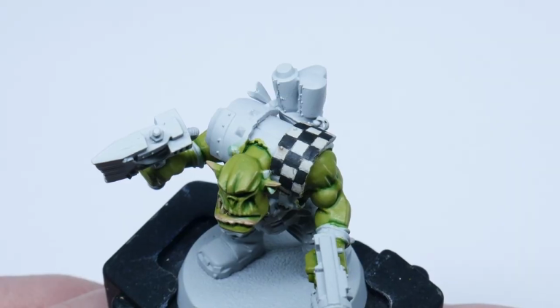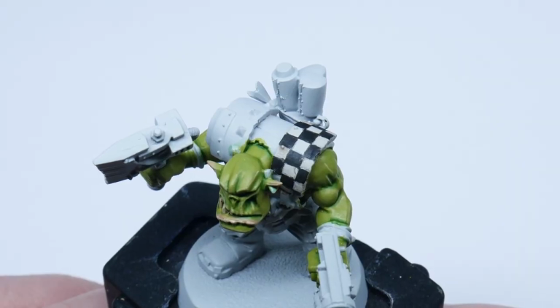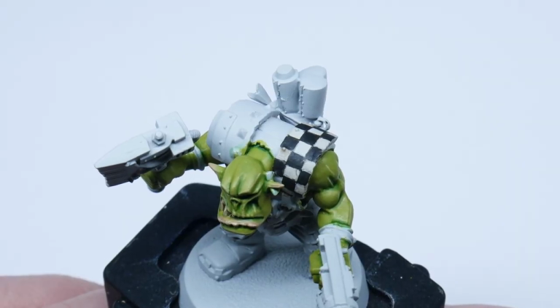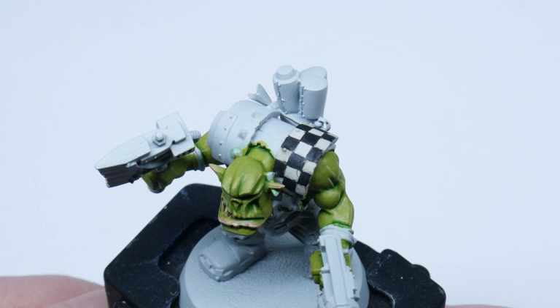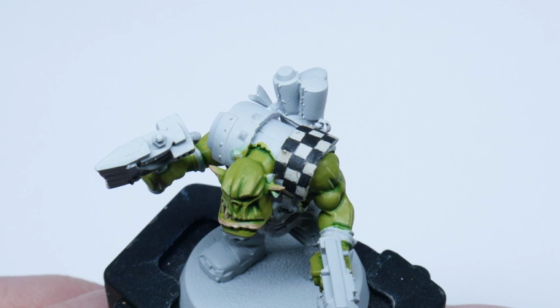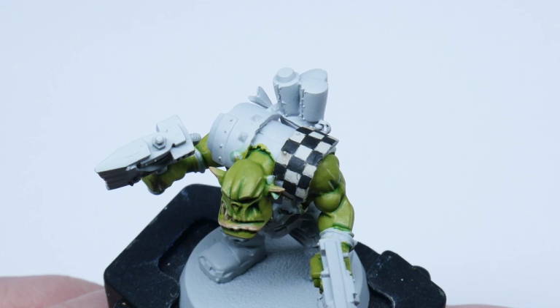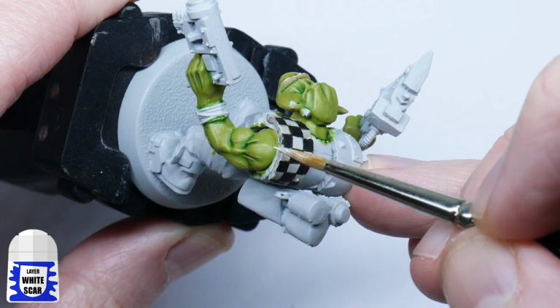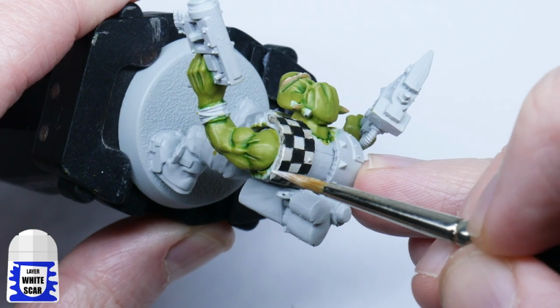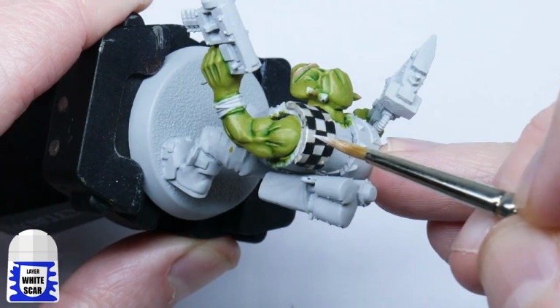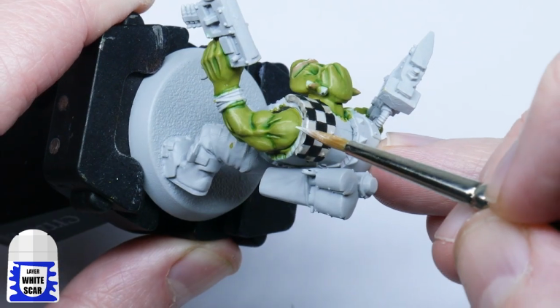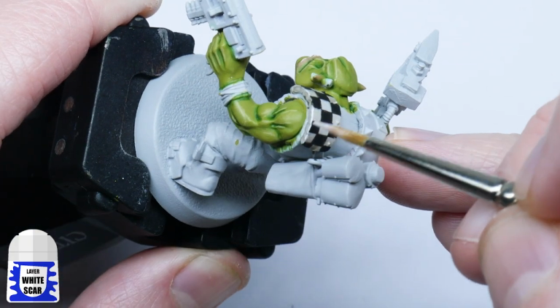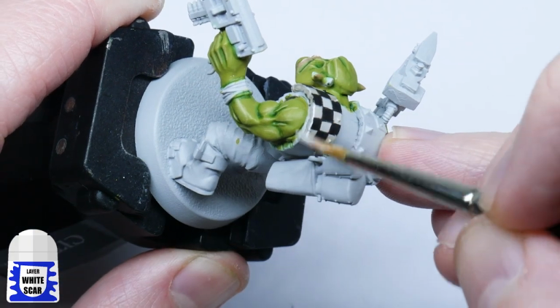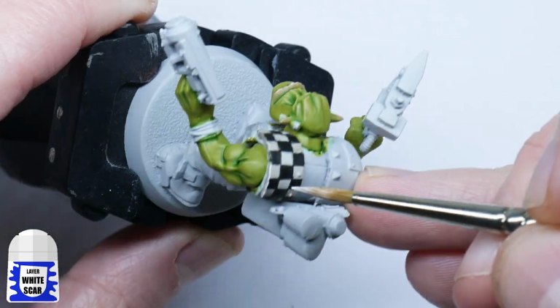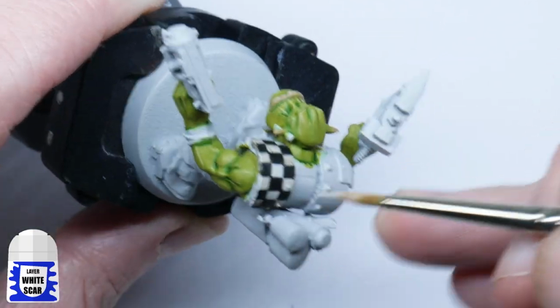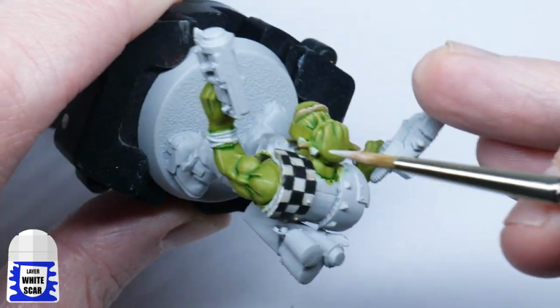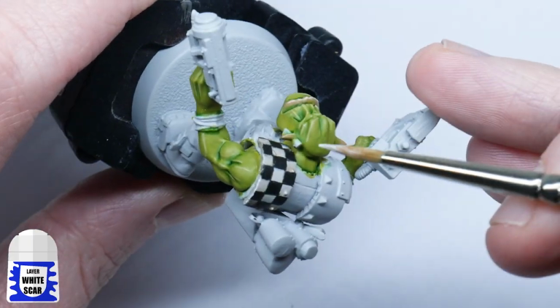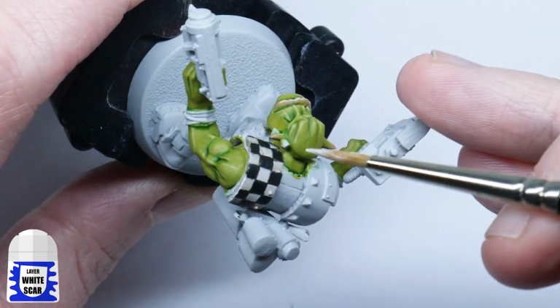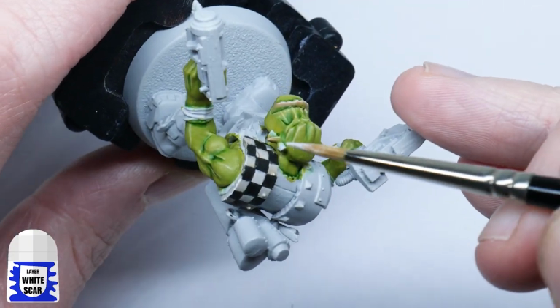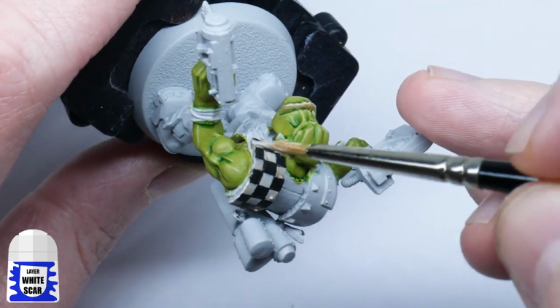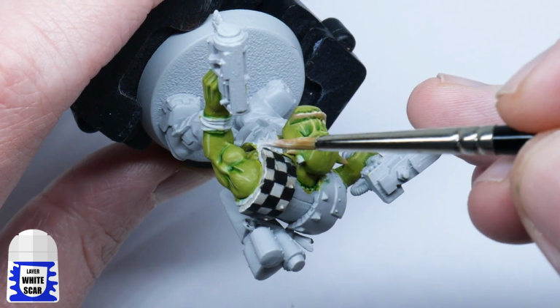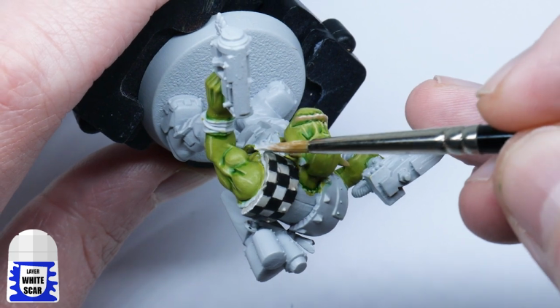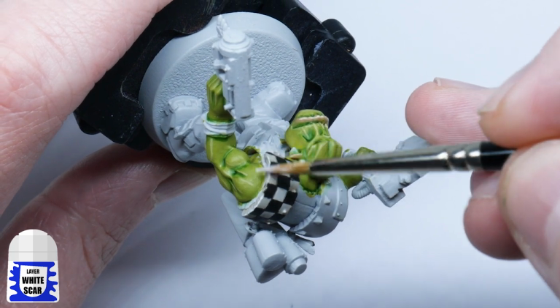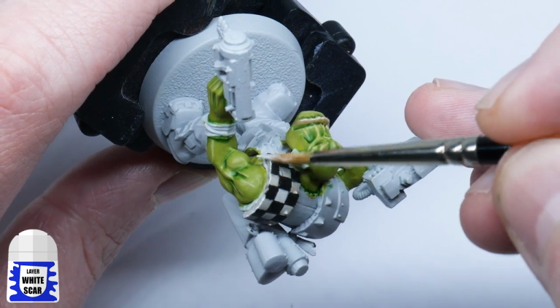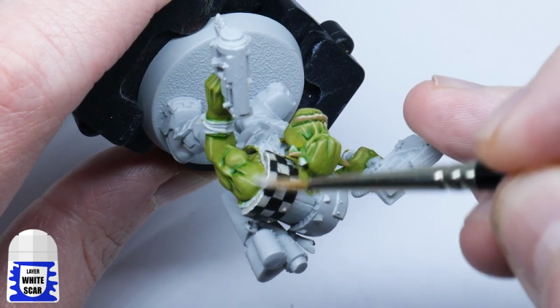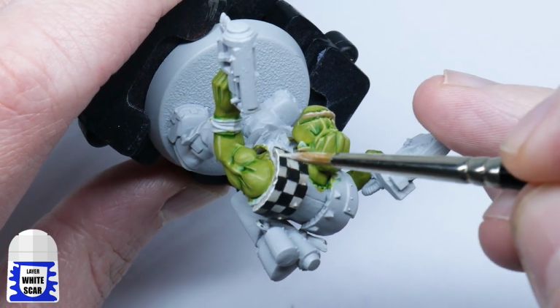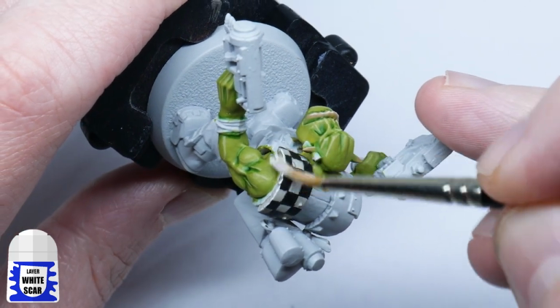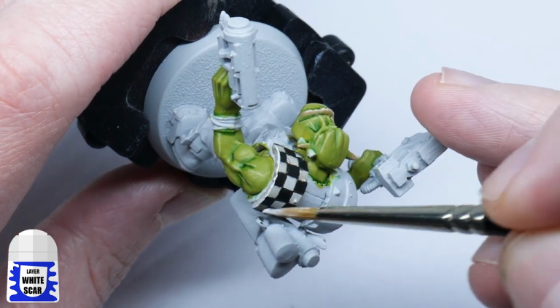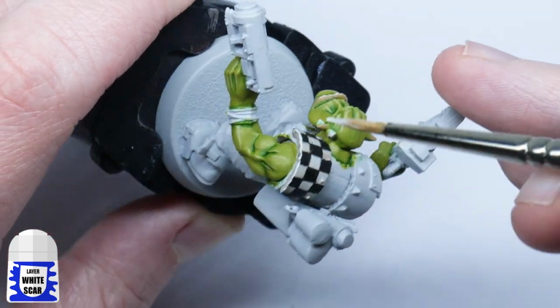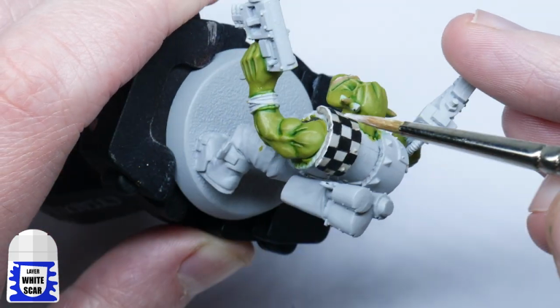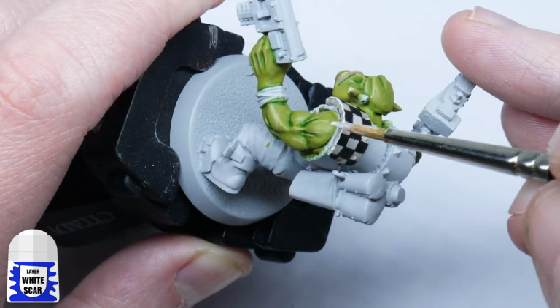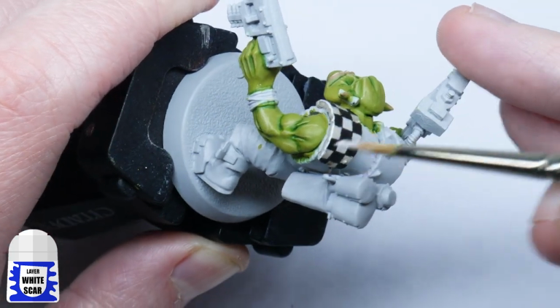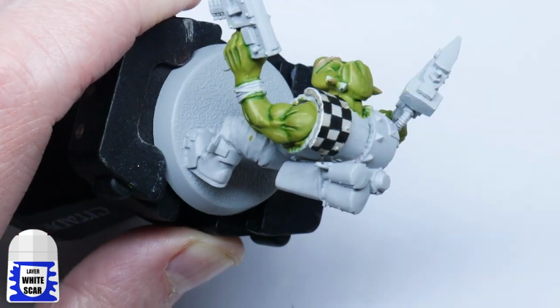Finally, I'll use White Scar to highlight. The easiest thing to do is to just run your brush along any edge next to the pattern. I wouldn't highlight the squares though, as these would just be painted on and wouldn't create any kind of sharp highlight.